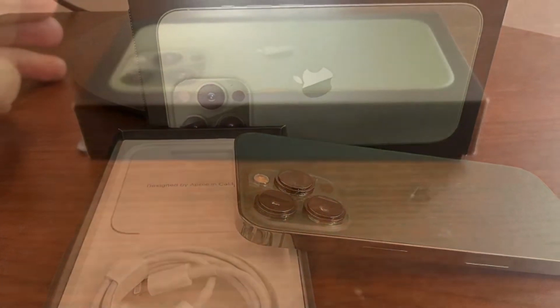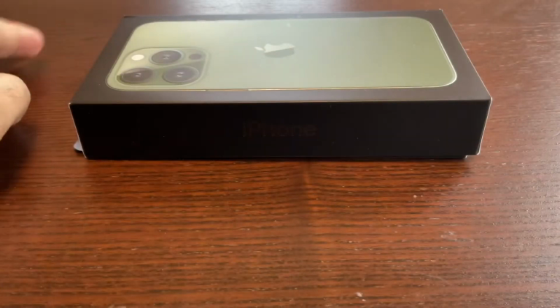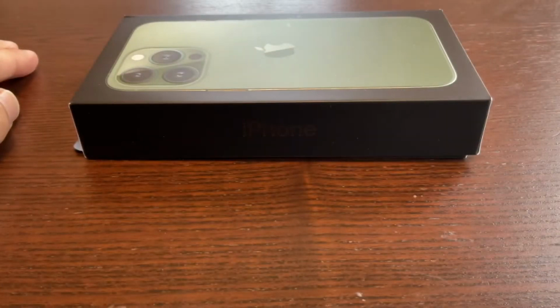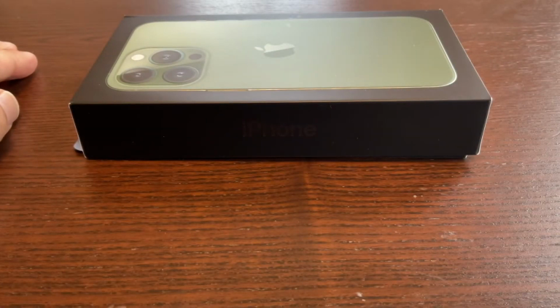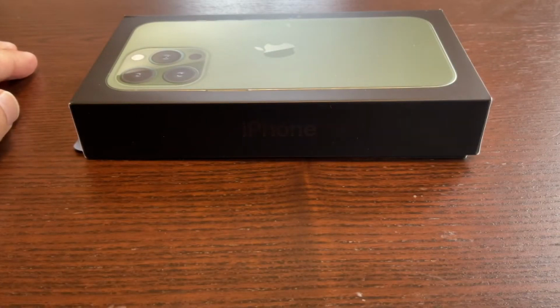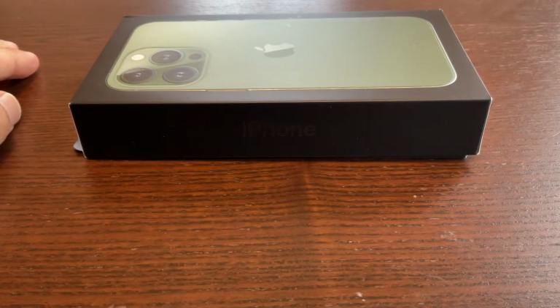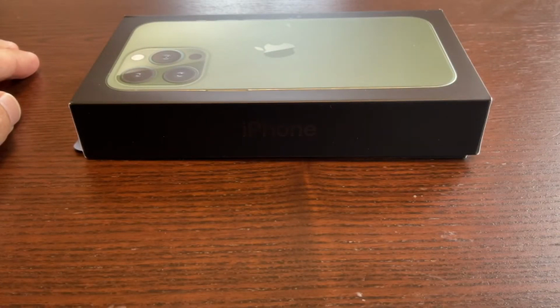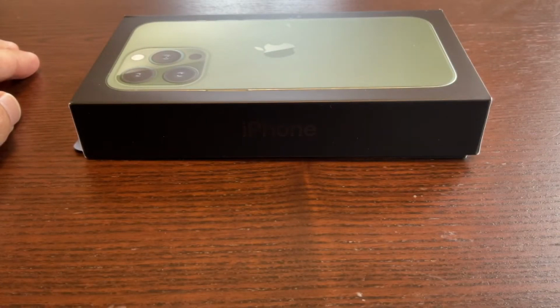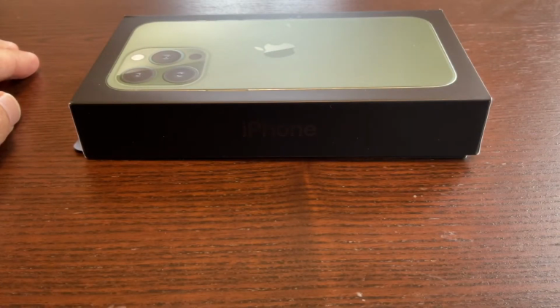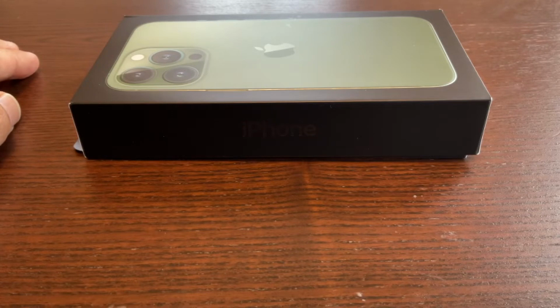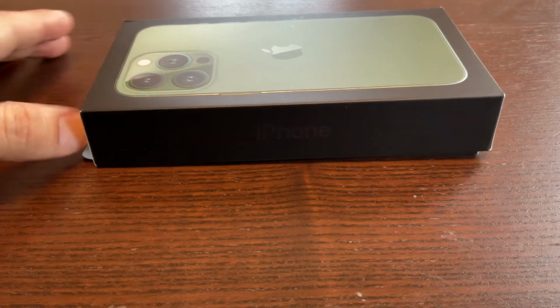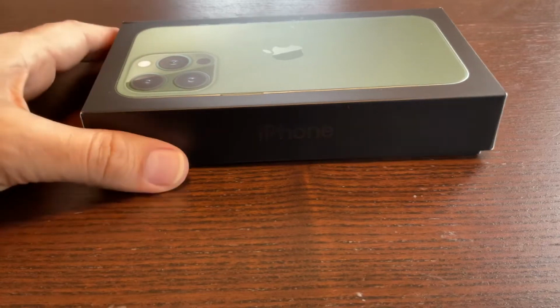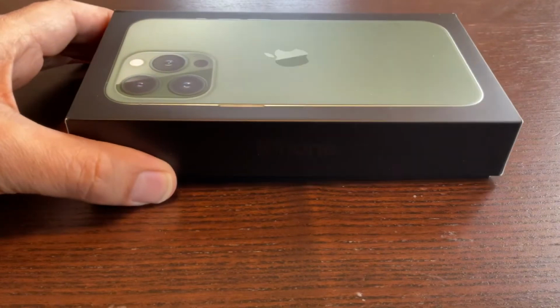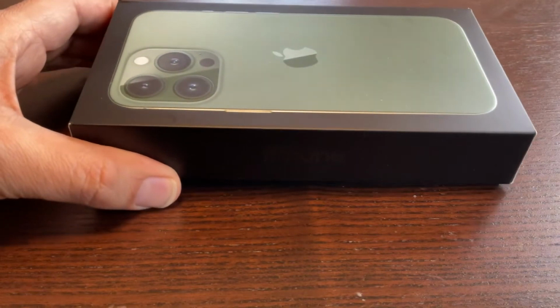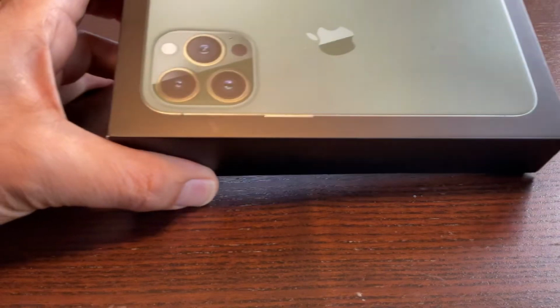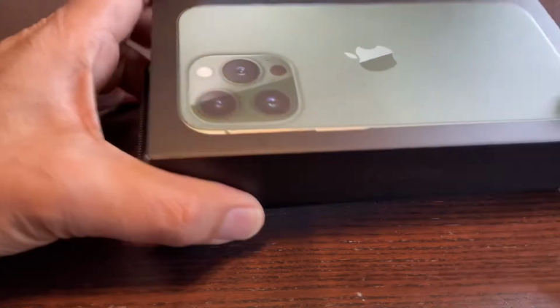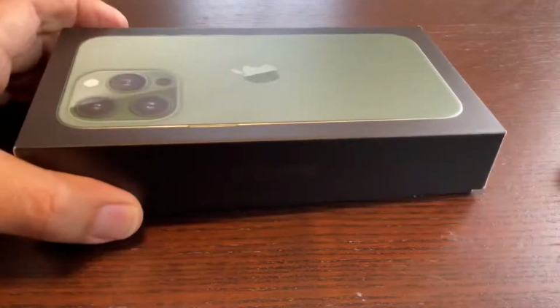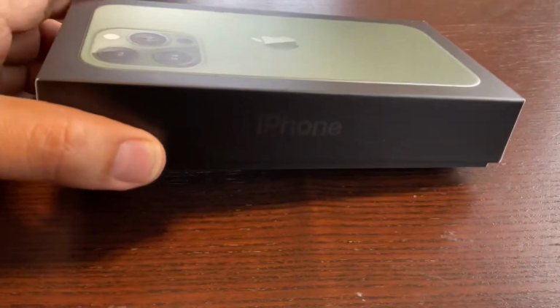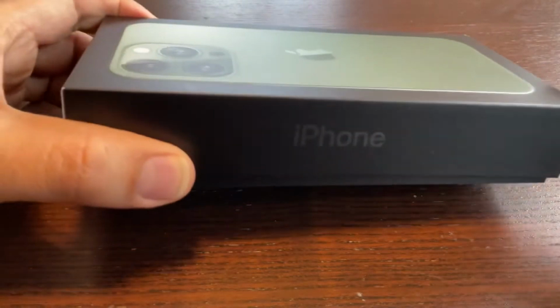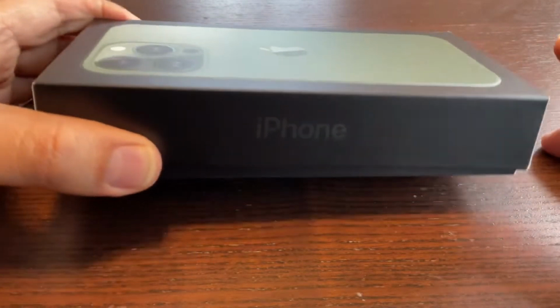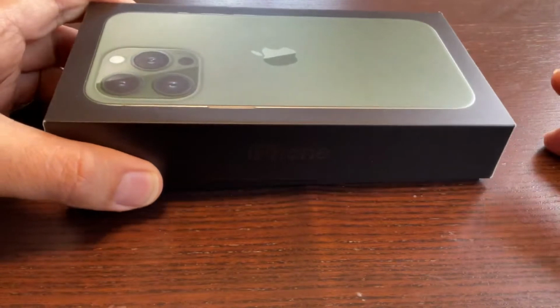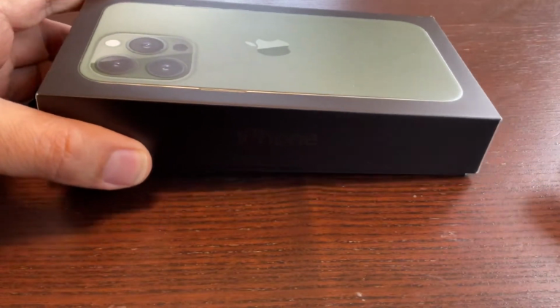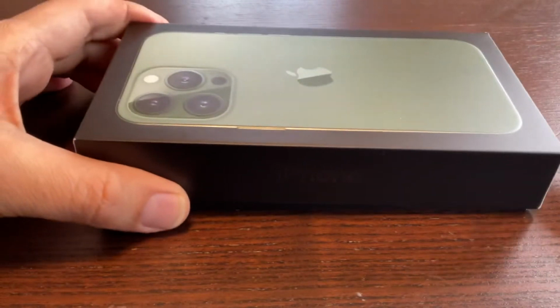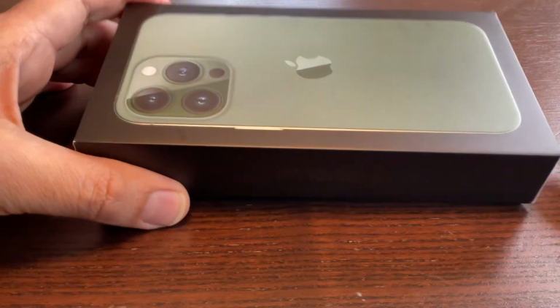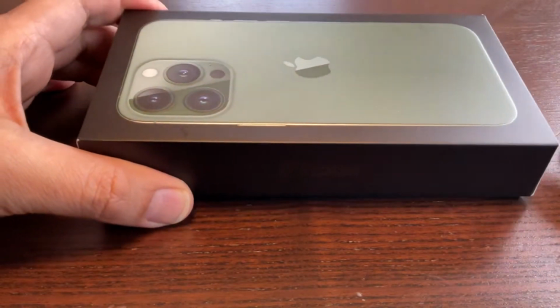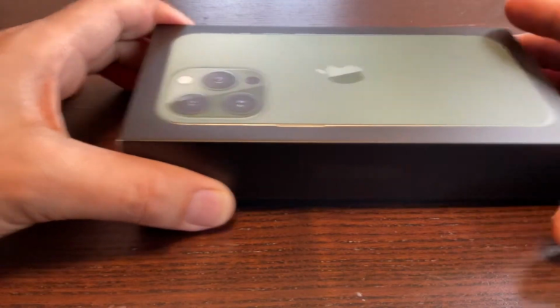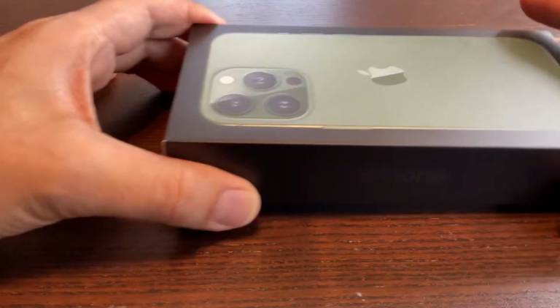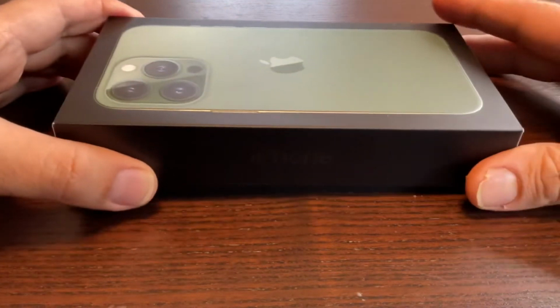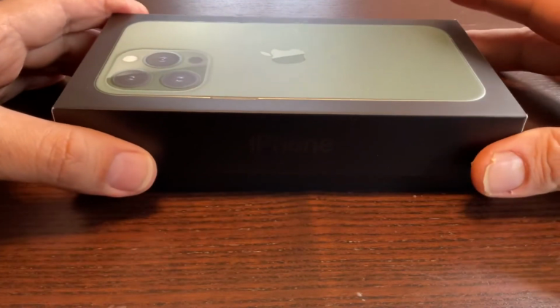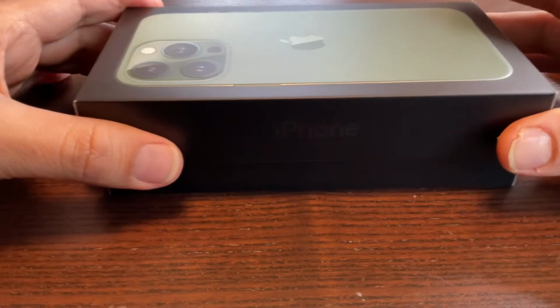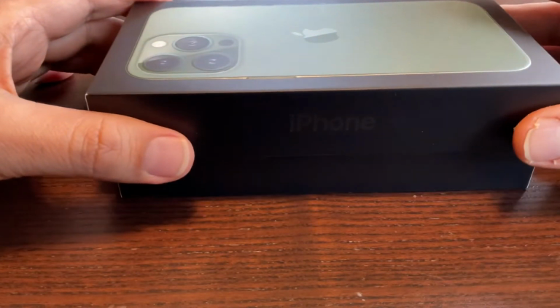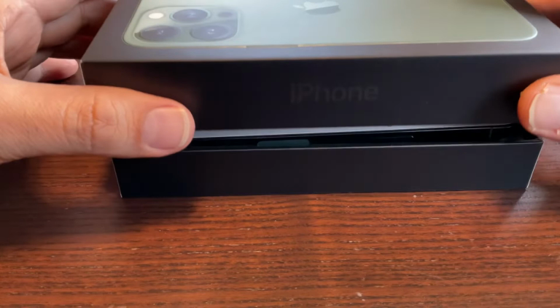So friends, I got my Apple iPhone 13 Pro which is Alpine Green — this is the latest model from iPhone. I'm going to unbox it for you for the first time.